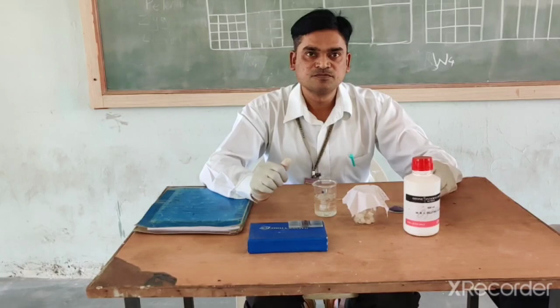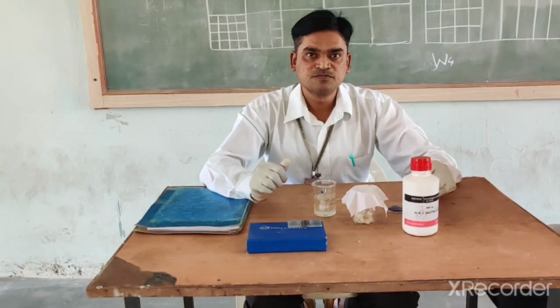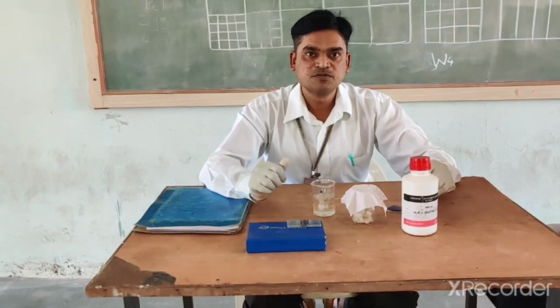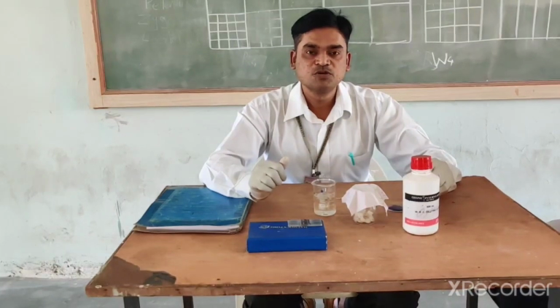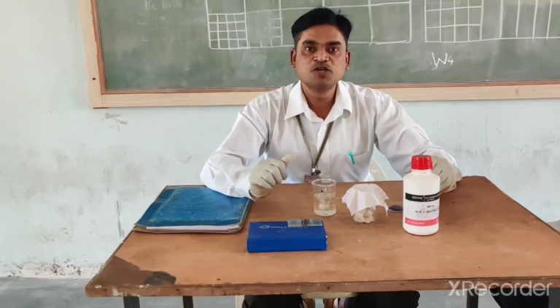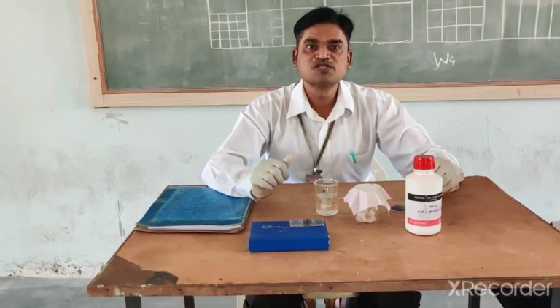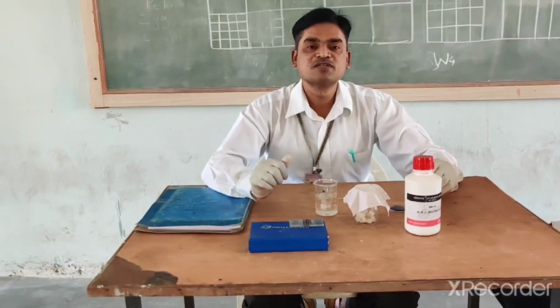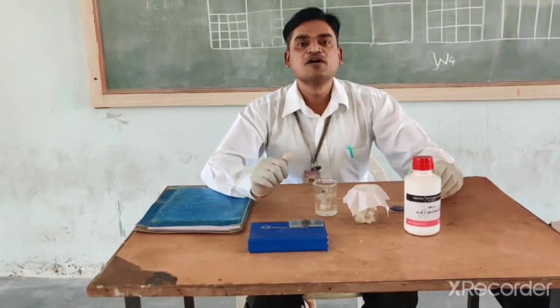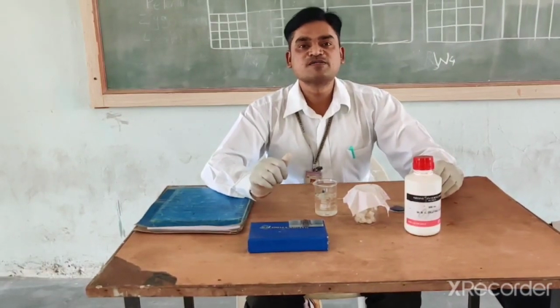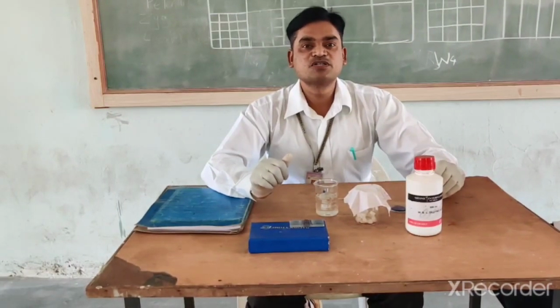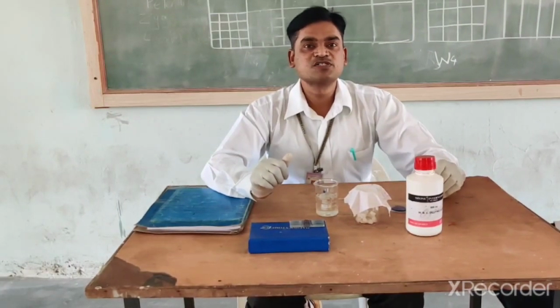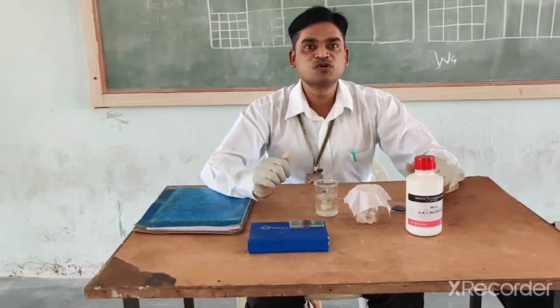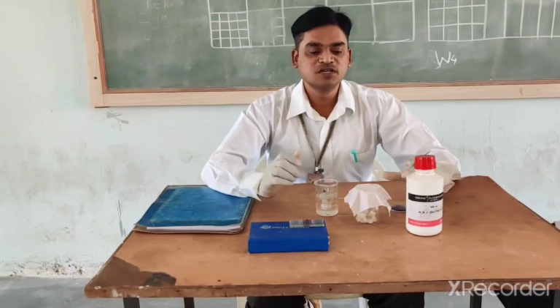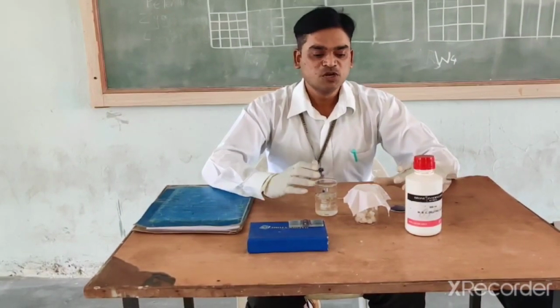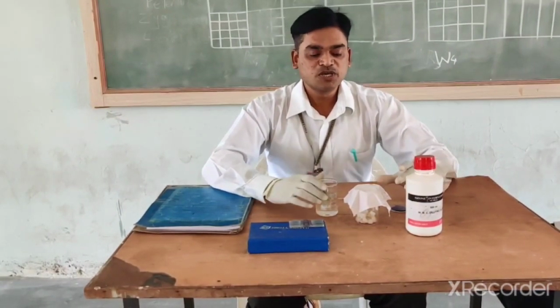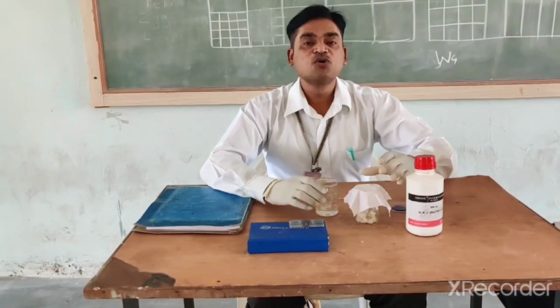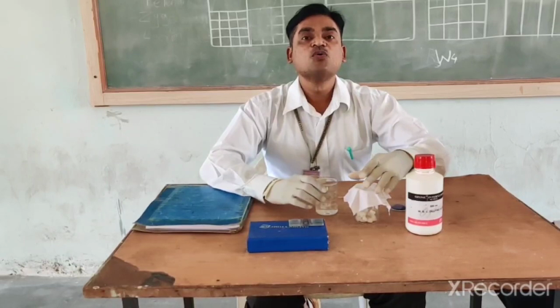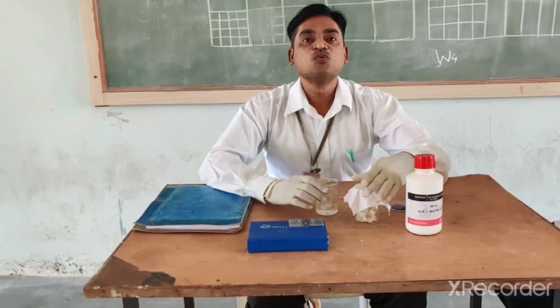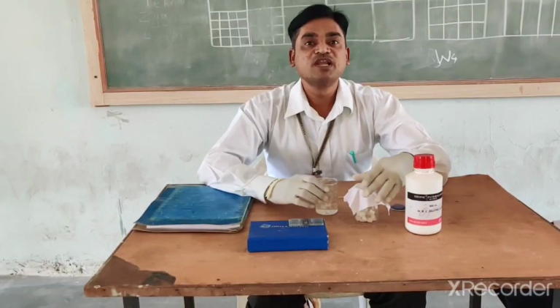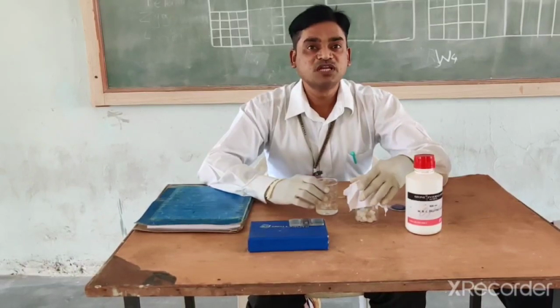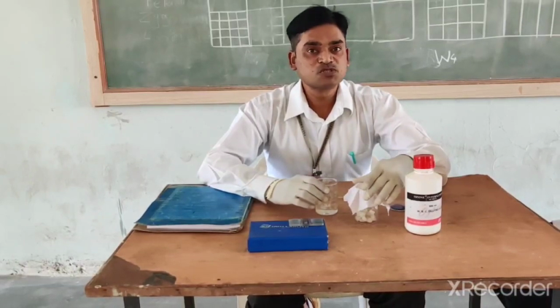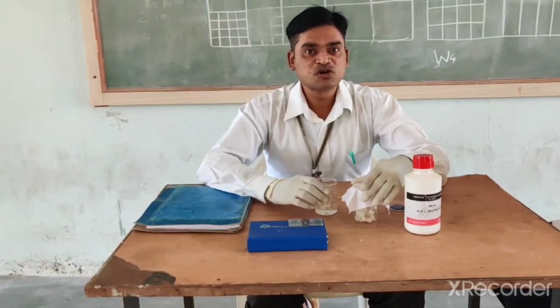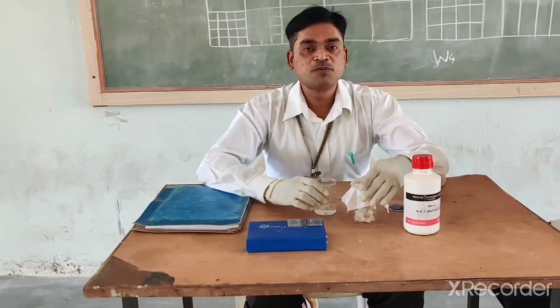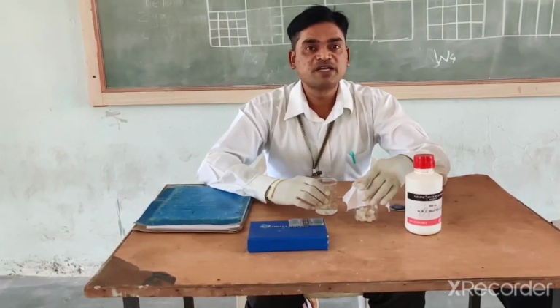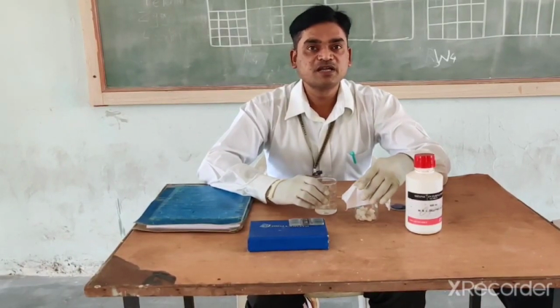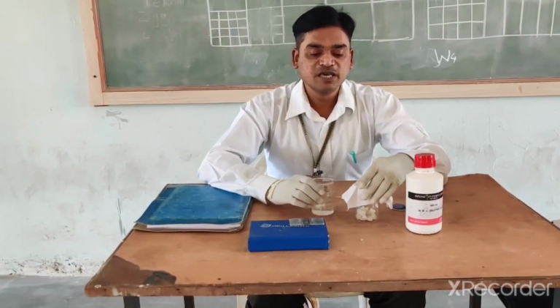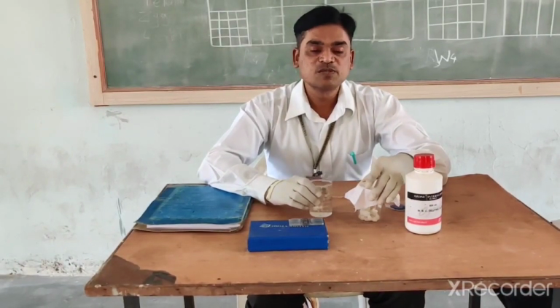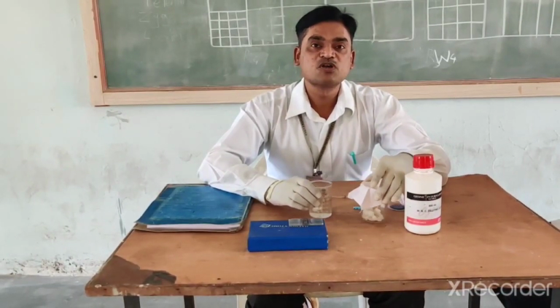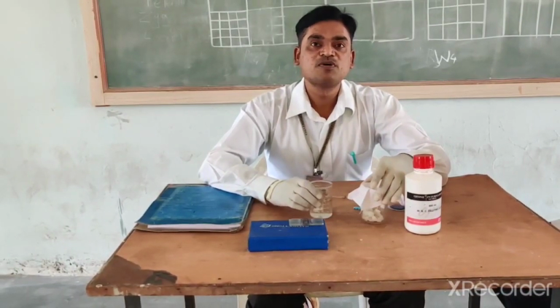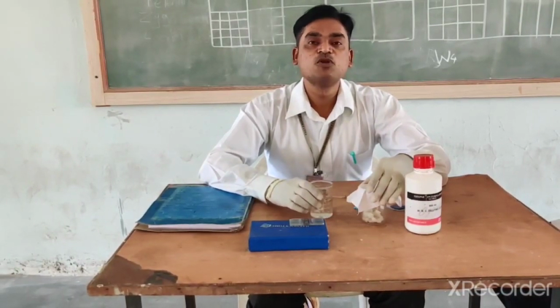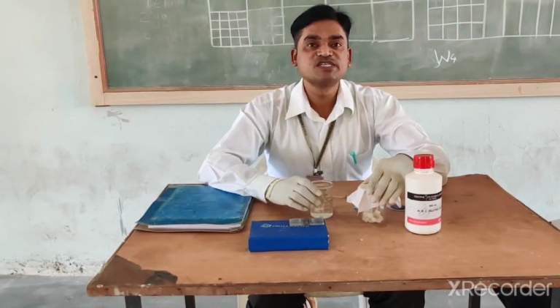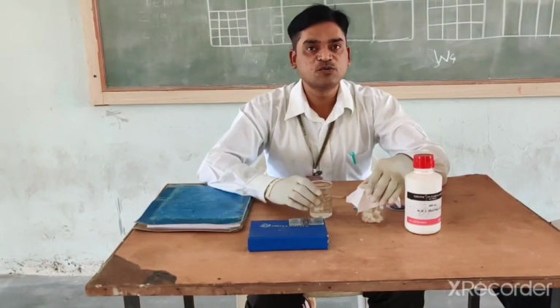Good morning students. My name is Dr. Ganeshav Javan. Today we will do the demonstration of practical estimation of WBC count.